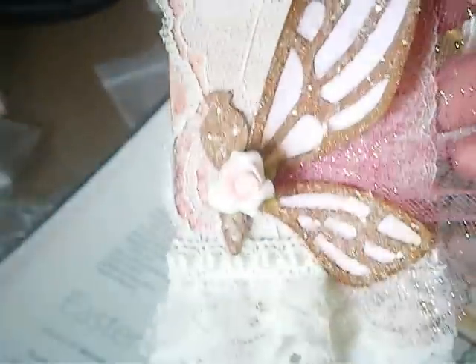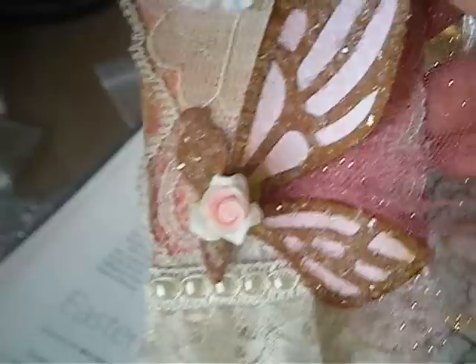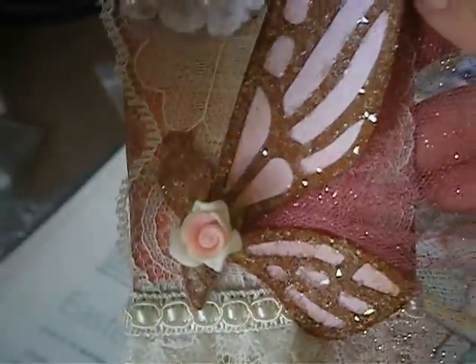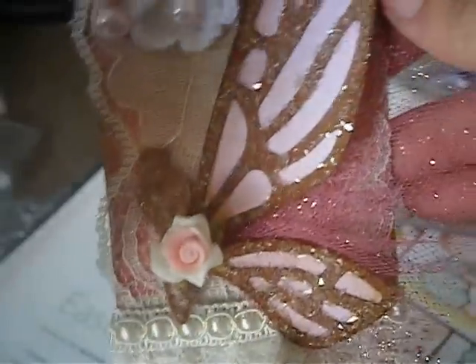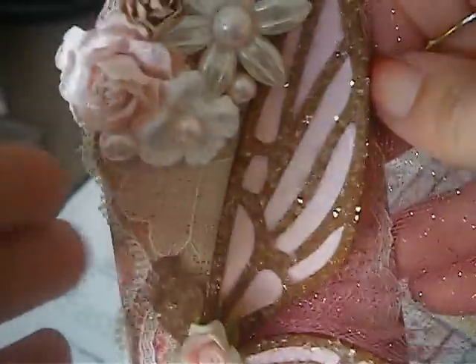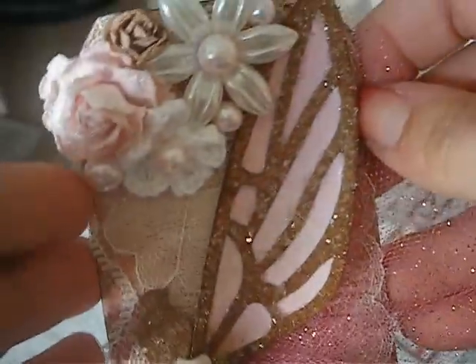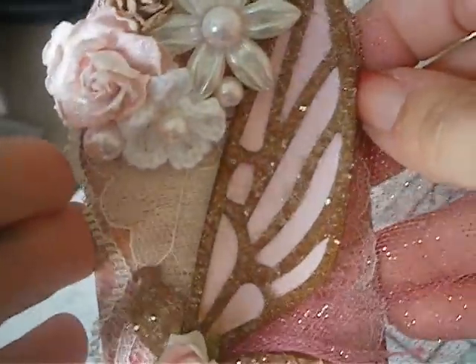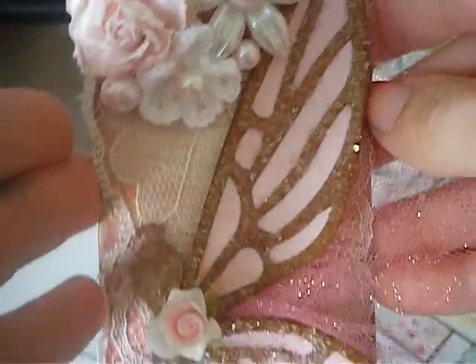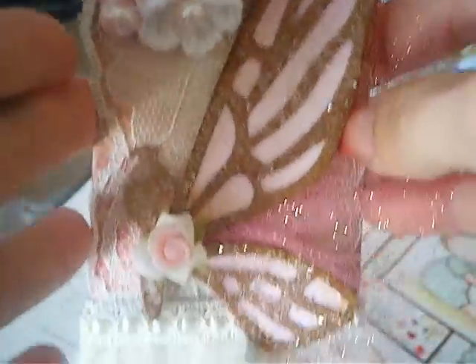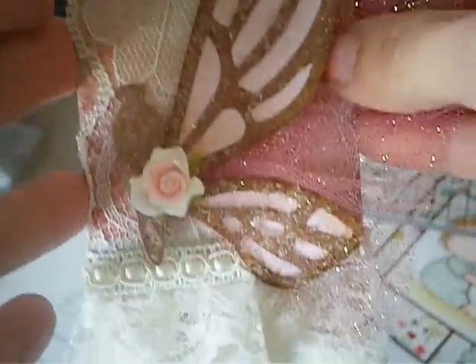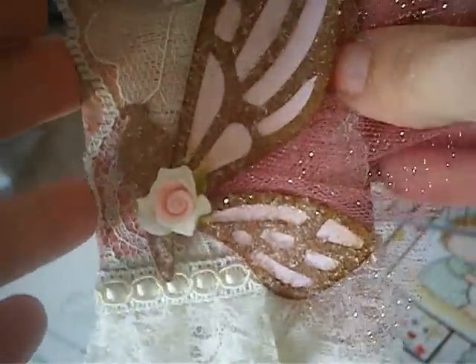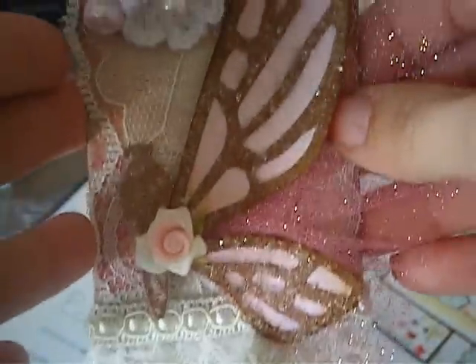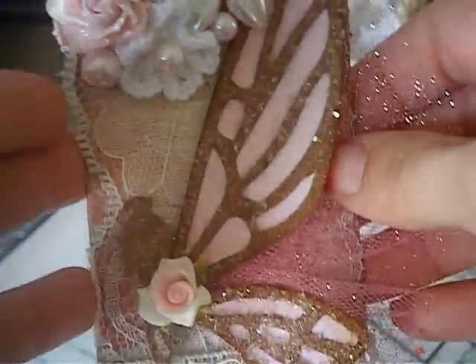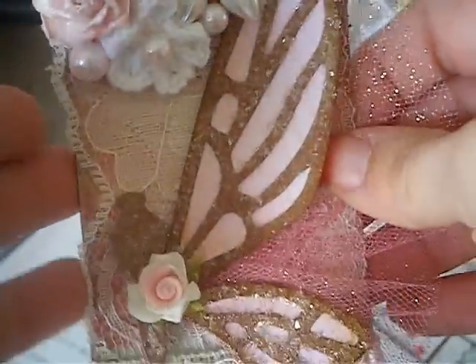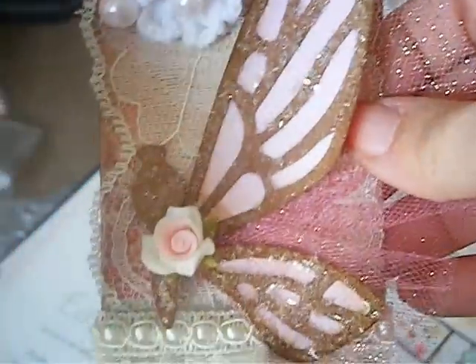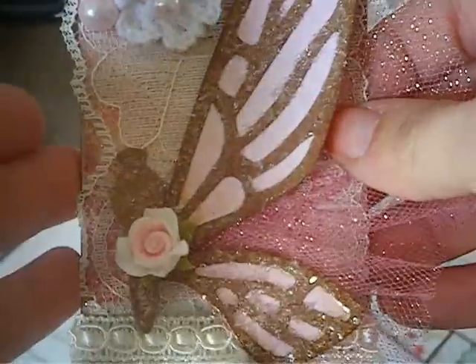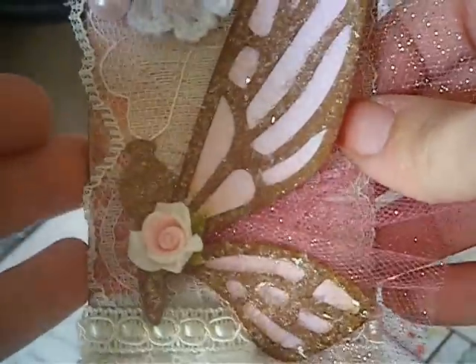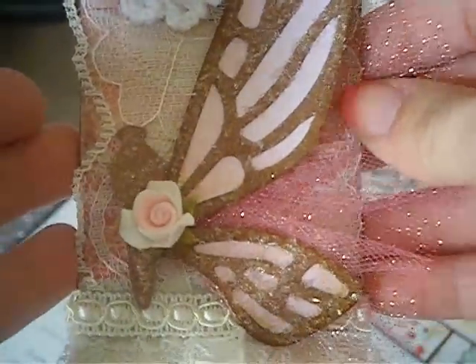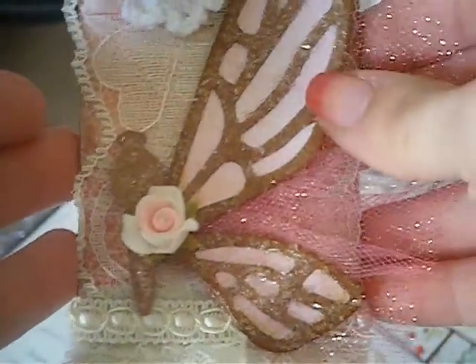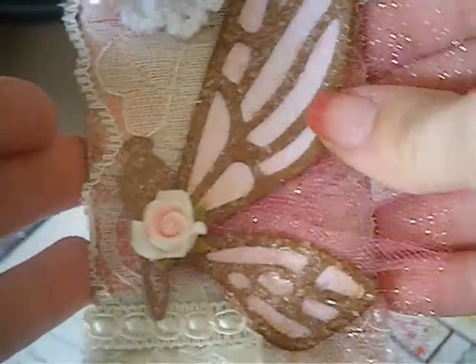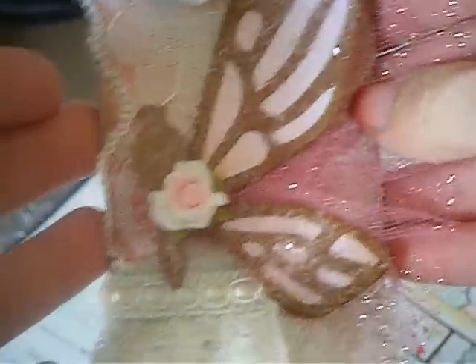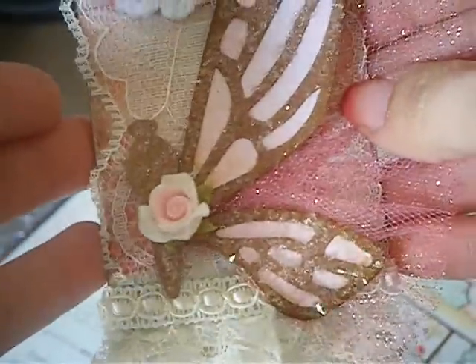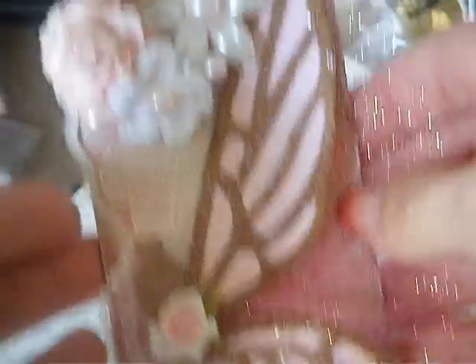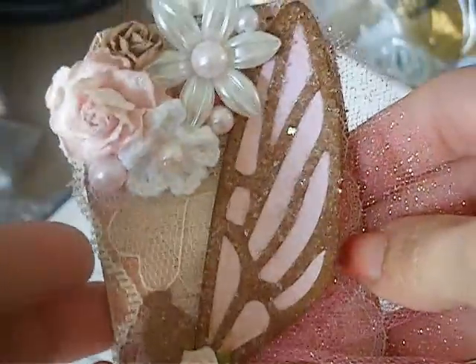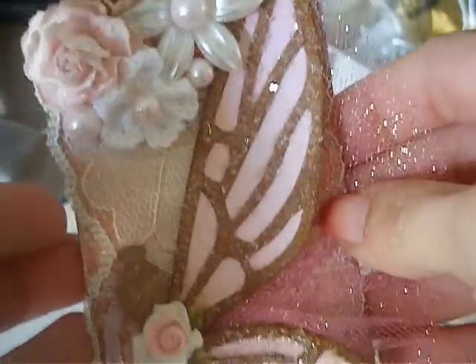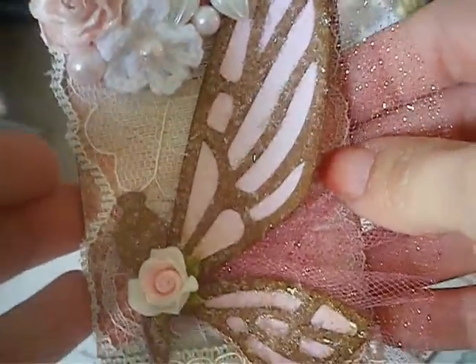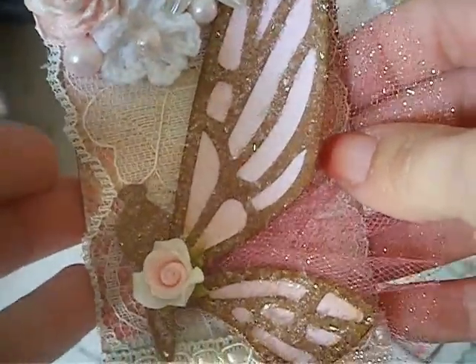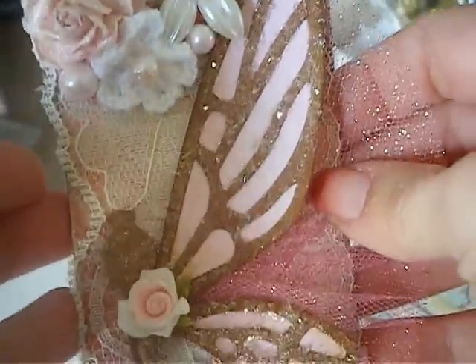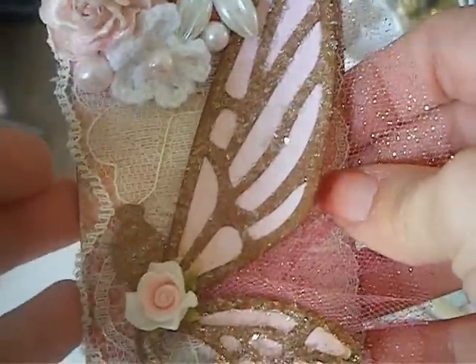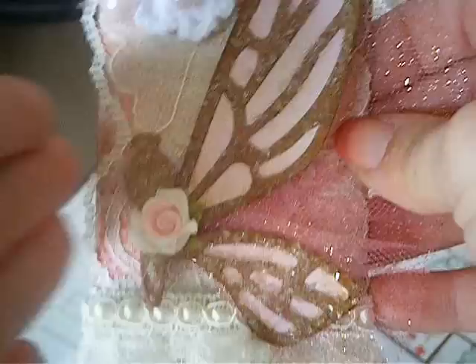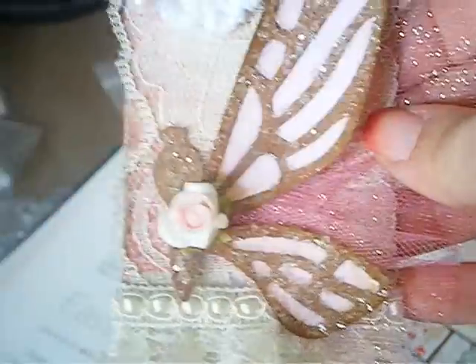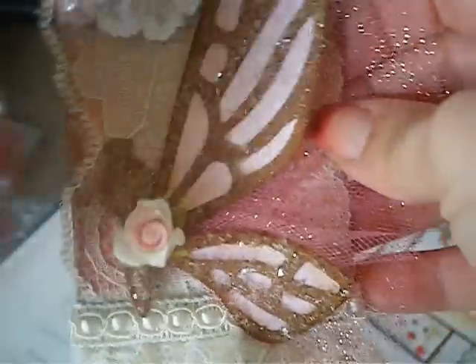Here it is. I figured I would bust out Tim Holtz's old school fancy flights because nobody — I swear, I've done a couple projects and nobody ever uses this die anymore. So I love it. I only used half of it; I didn't do the other side of the wings.